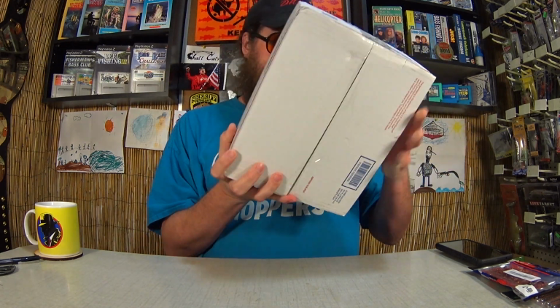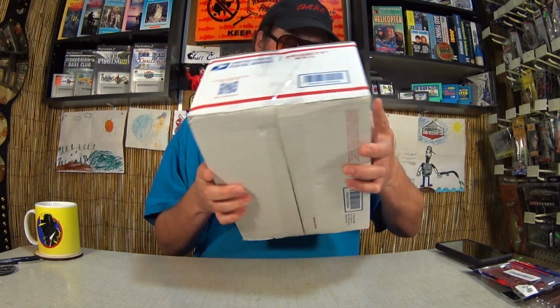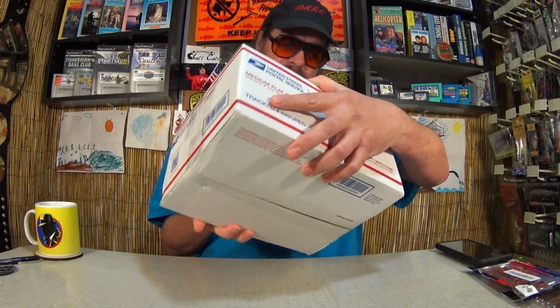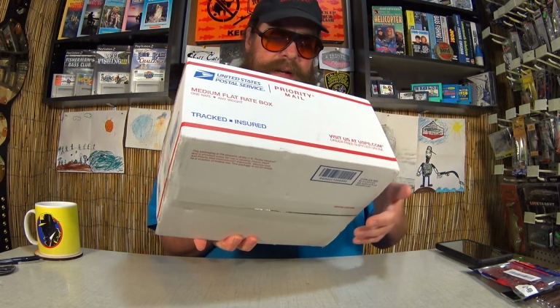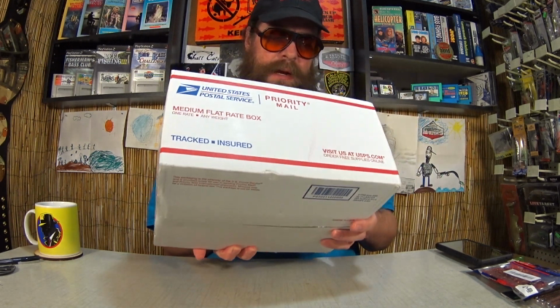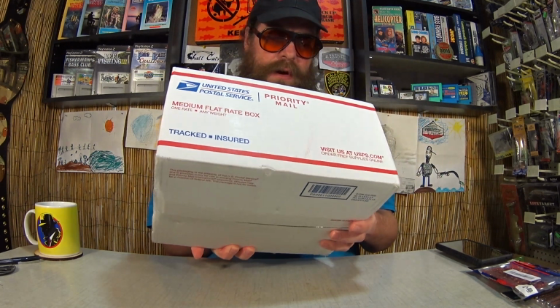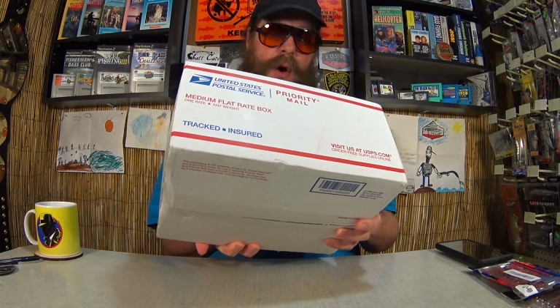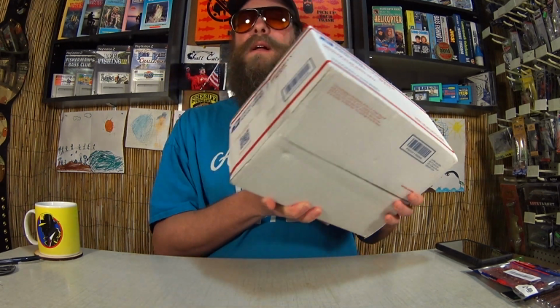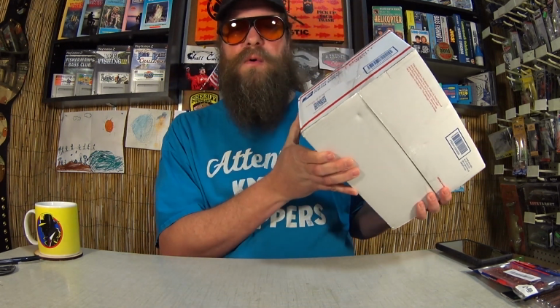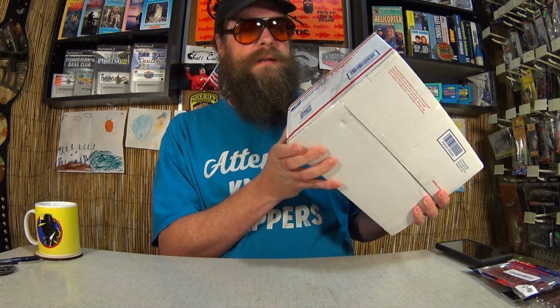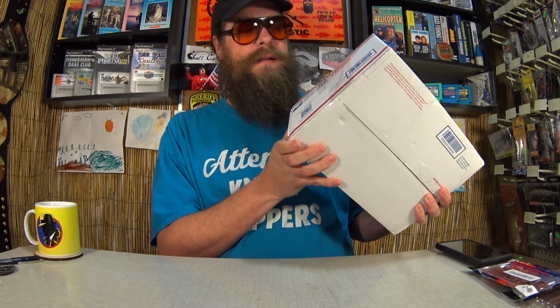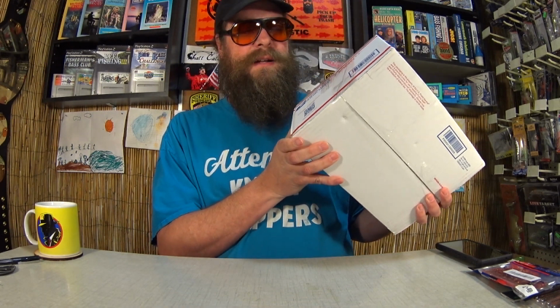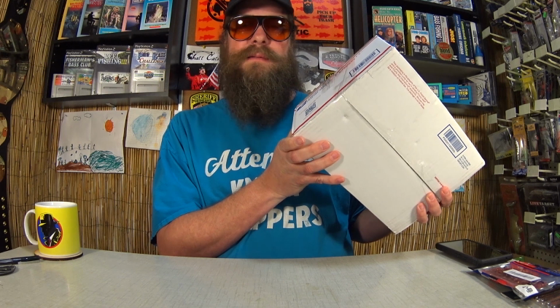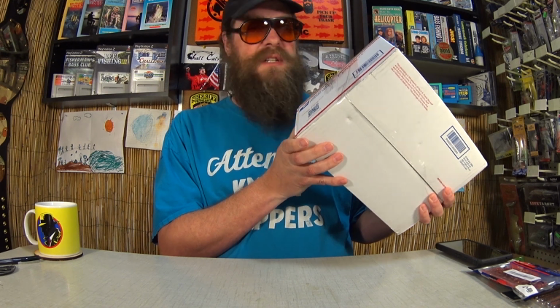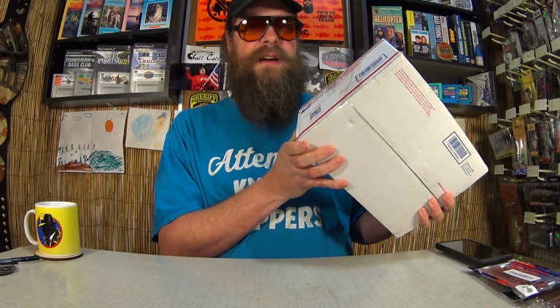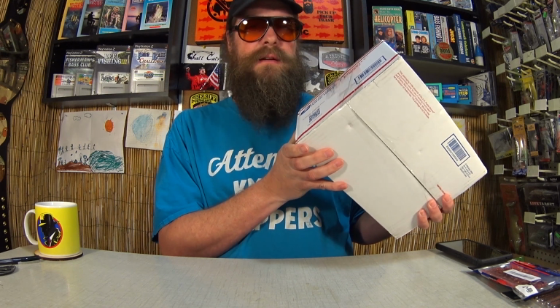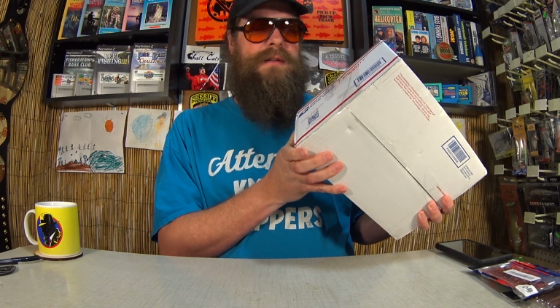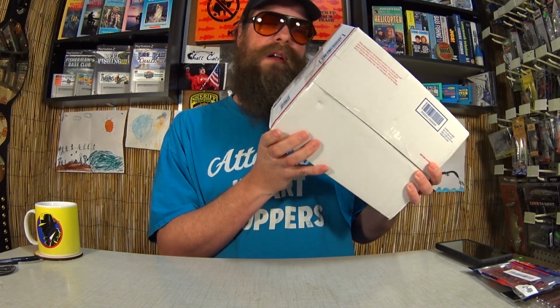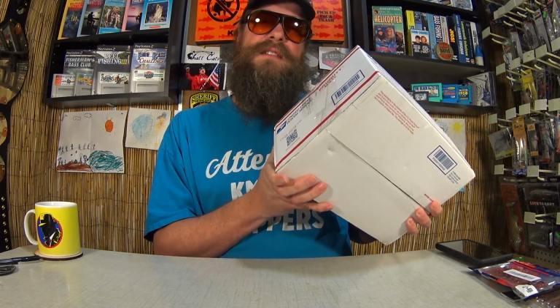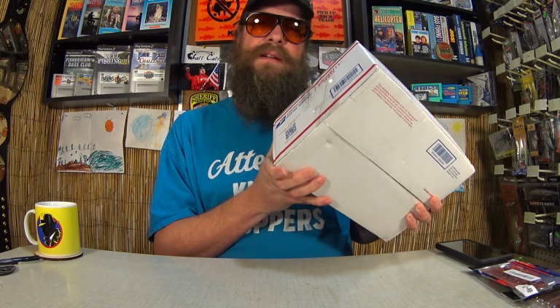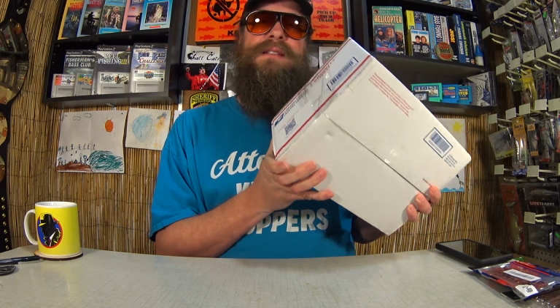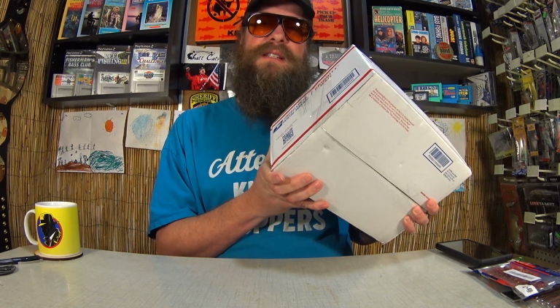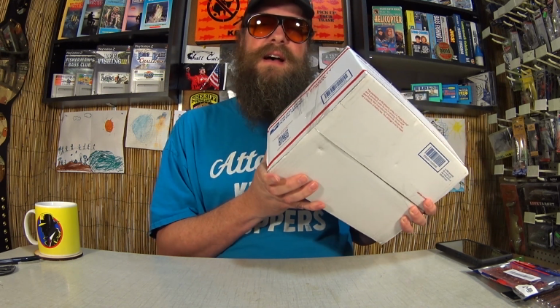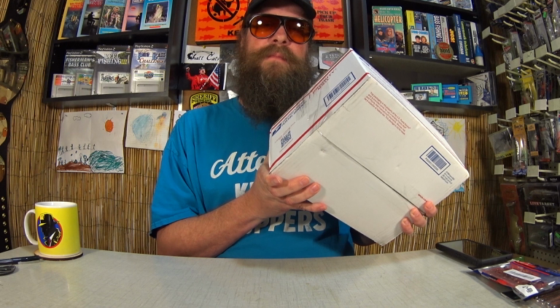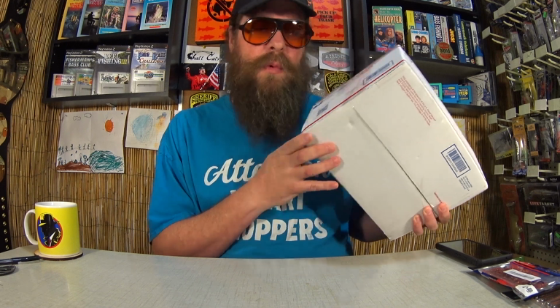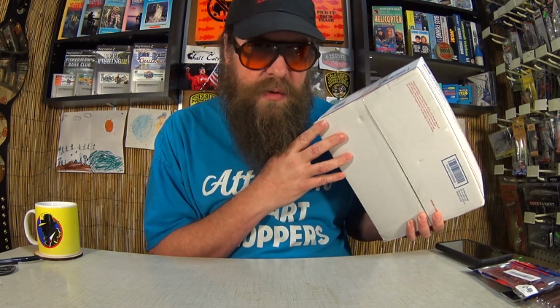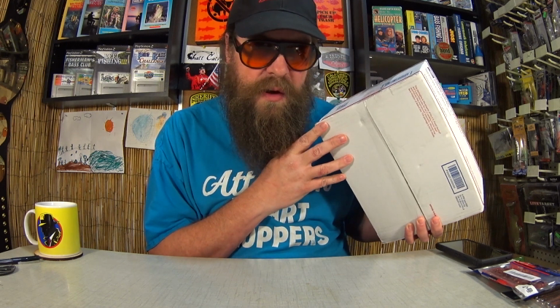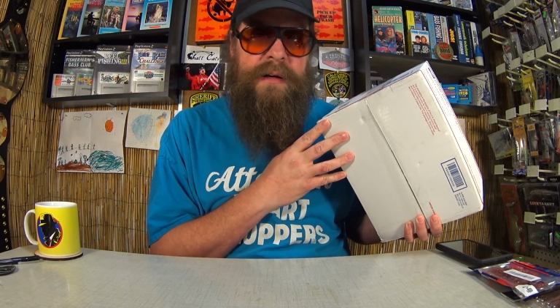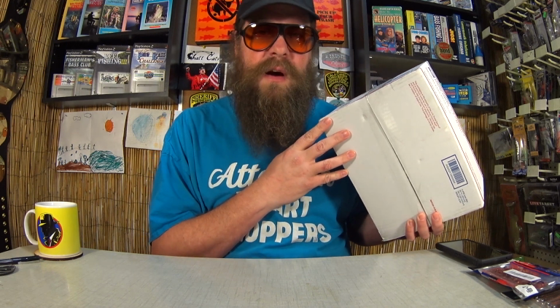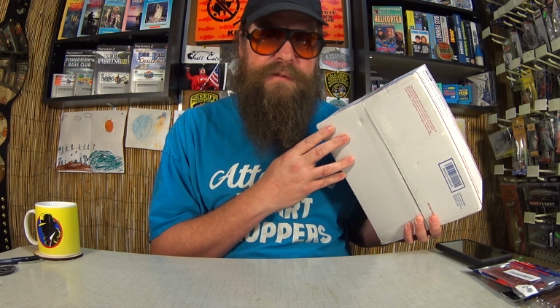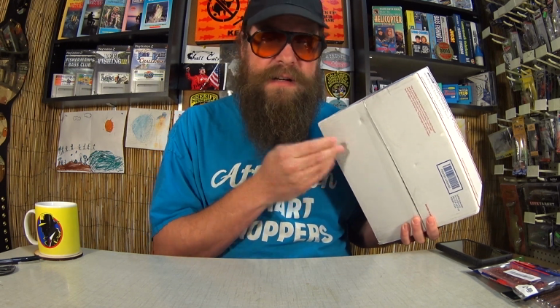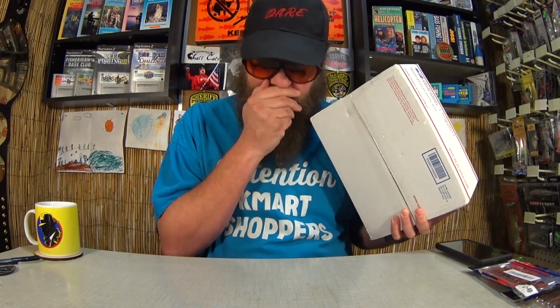This box came in the mail from Oklahoma, and it's pretty heavy. We're gonna cut this open, see what's inside, and we're also gonna pick a winner for the Last Gear Award.